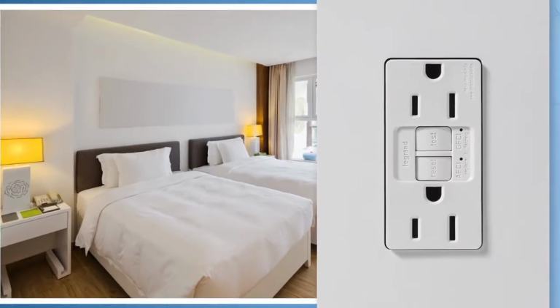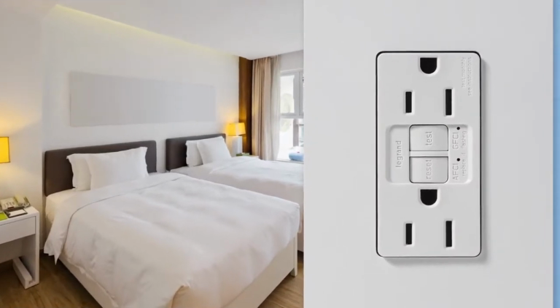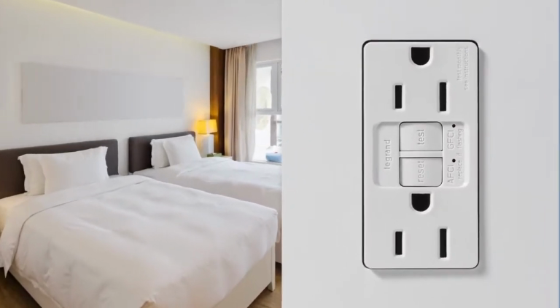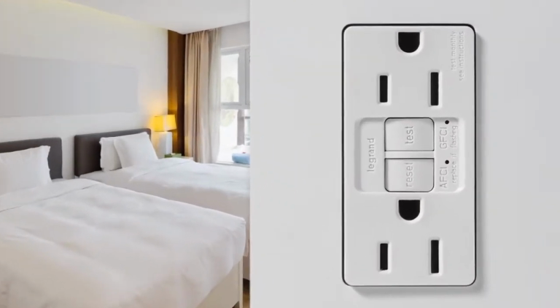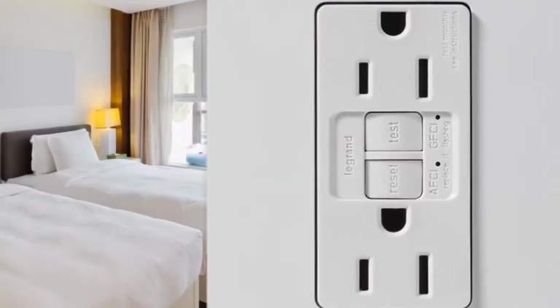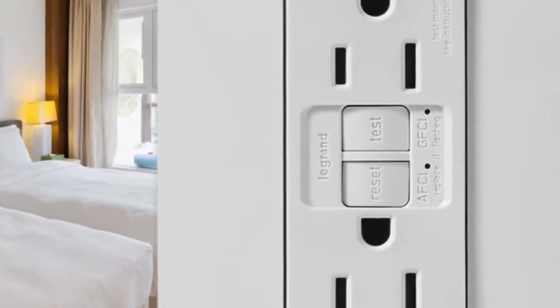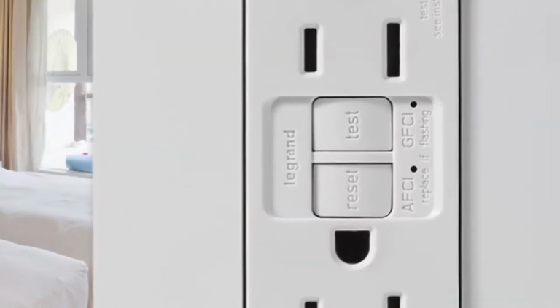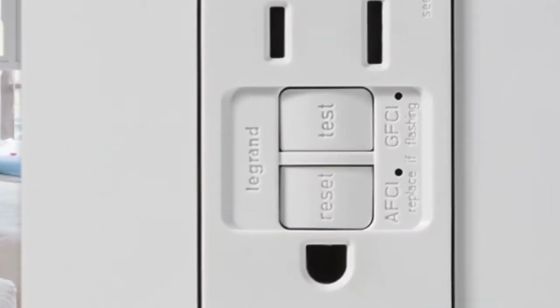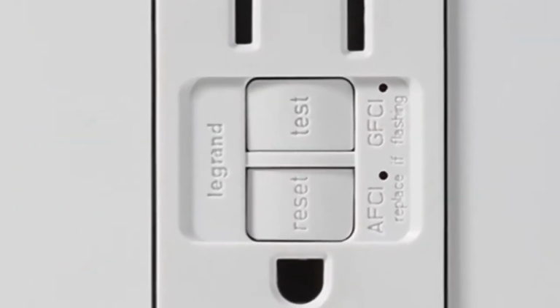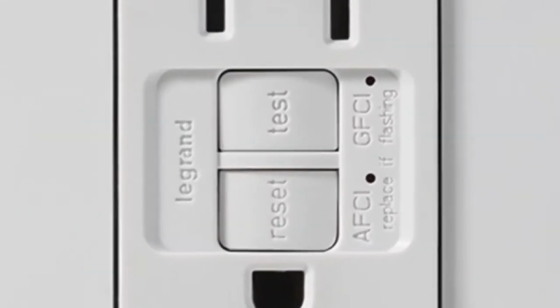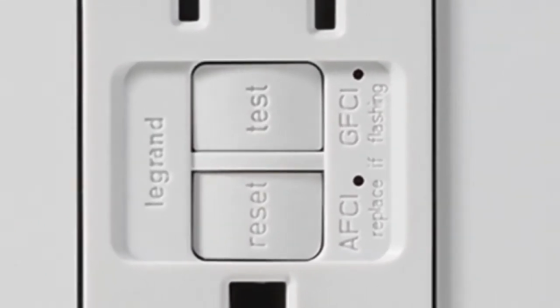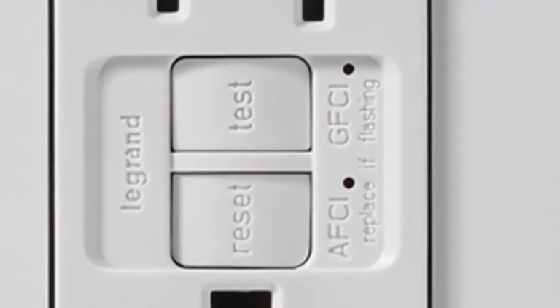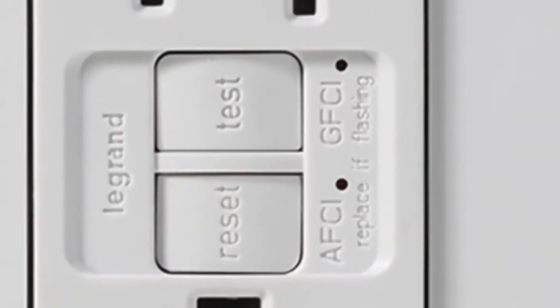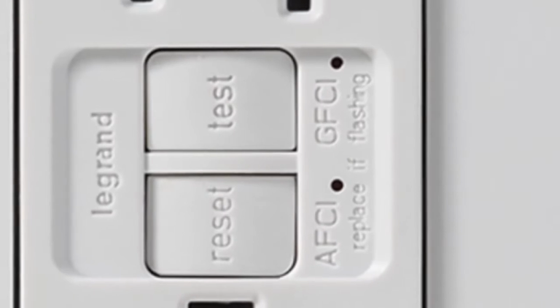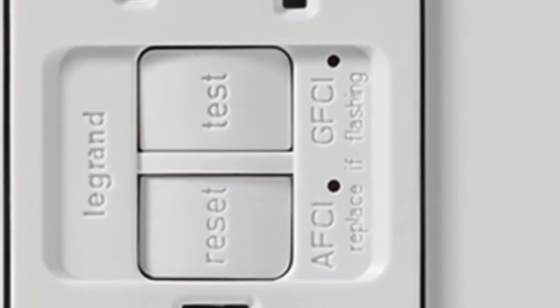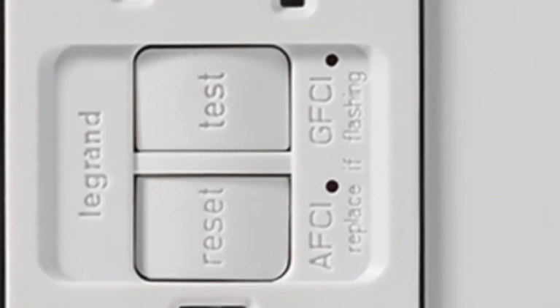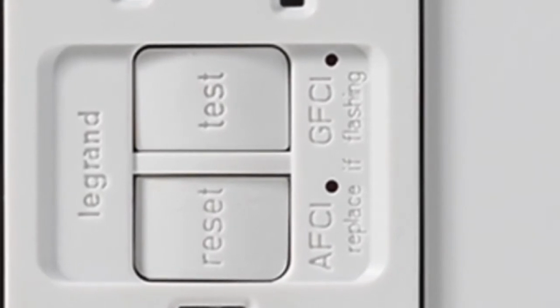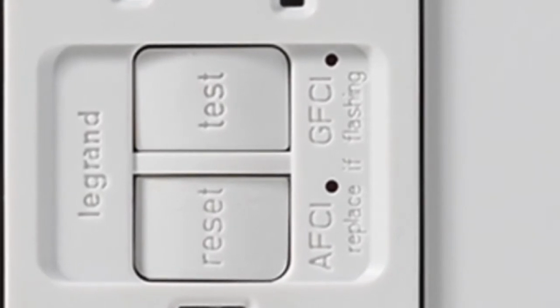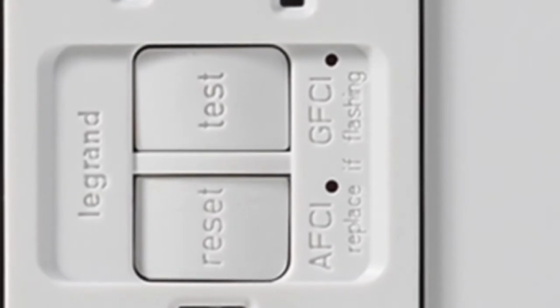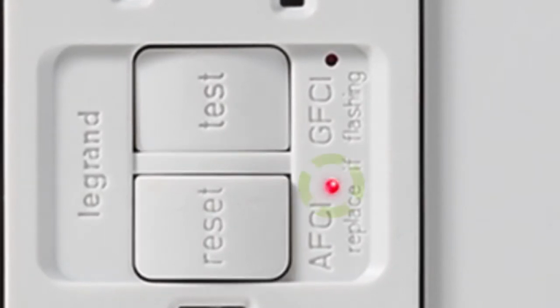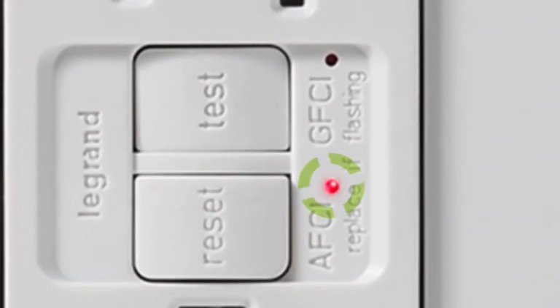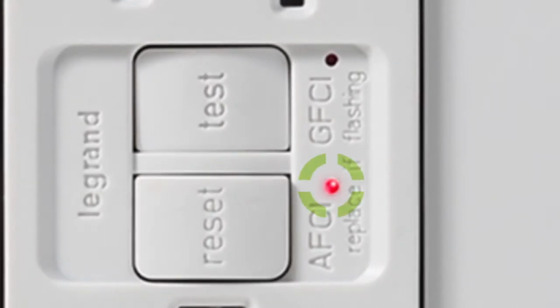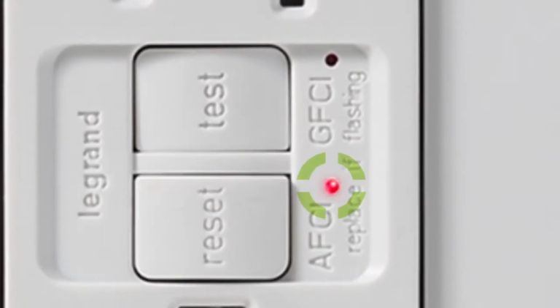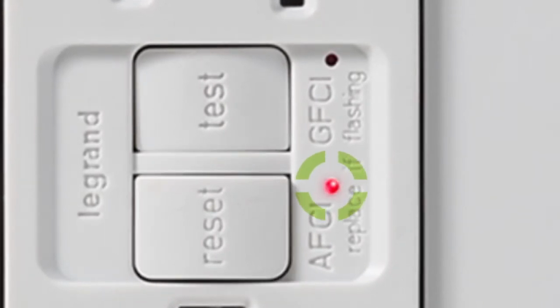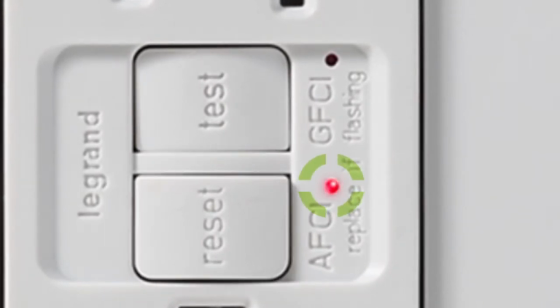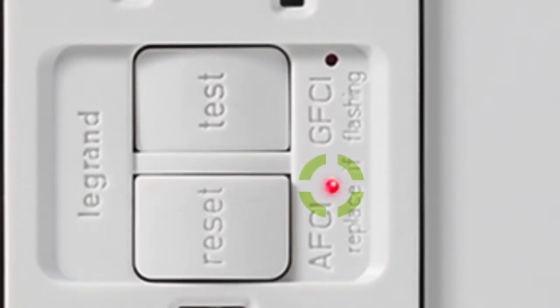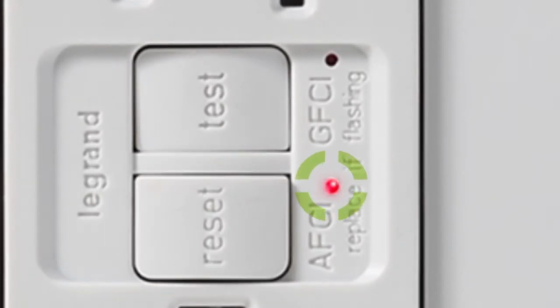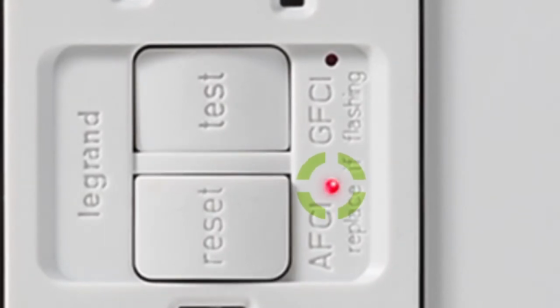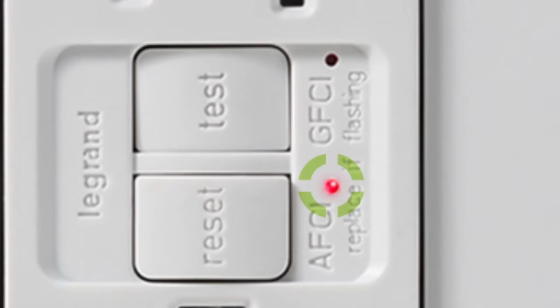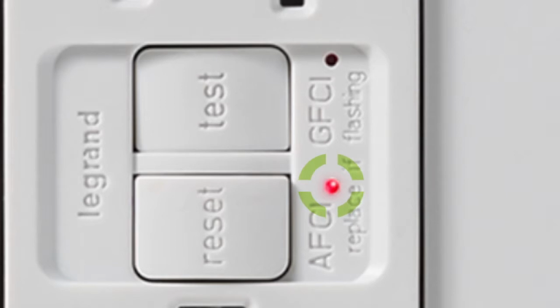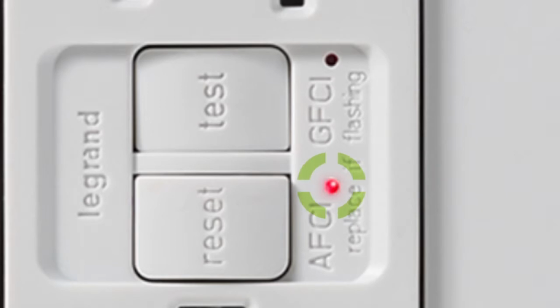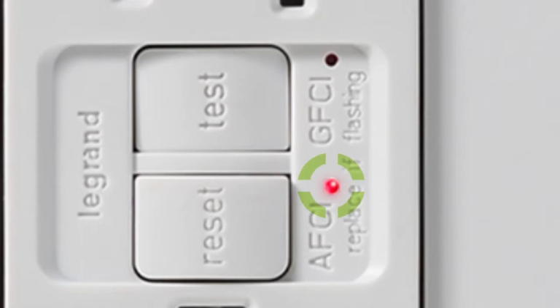Pass and Seymour AFCI and Dual Function AFCI GFCI receptacles are easier to install, easier to see, easier to troubleshoot, and of course, they're an easier way to meet code.